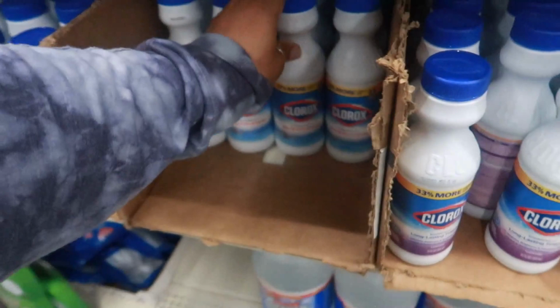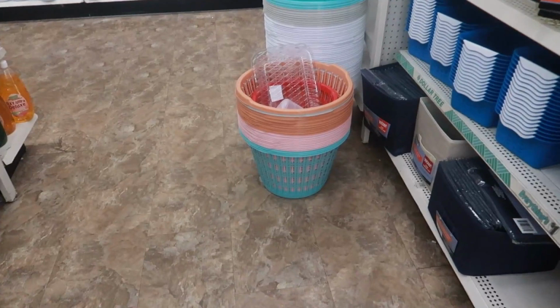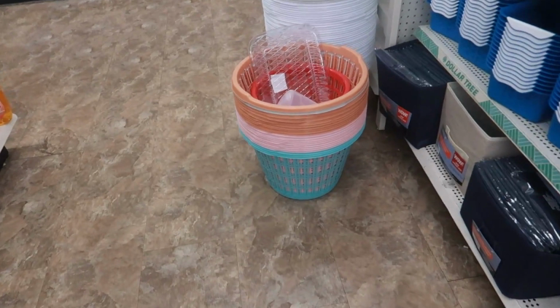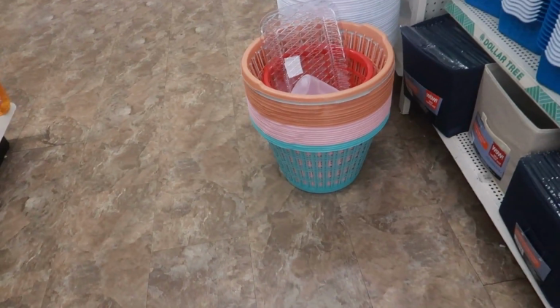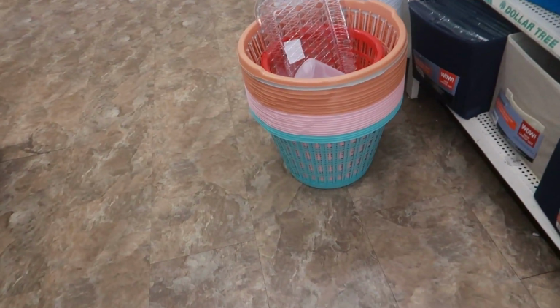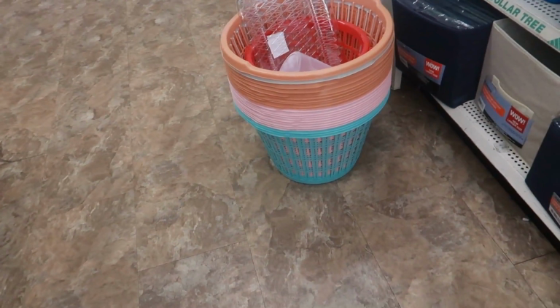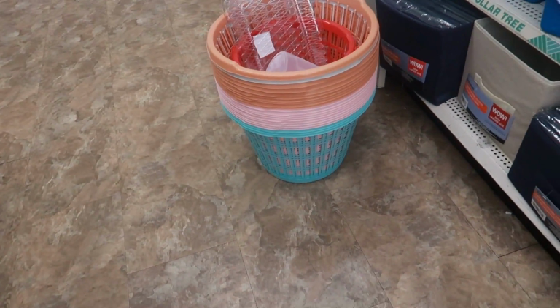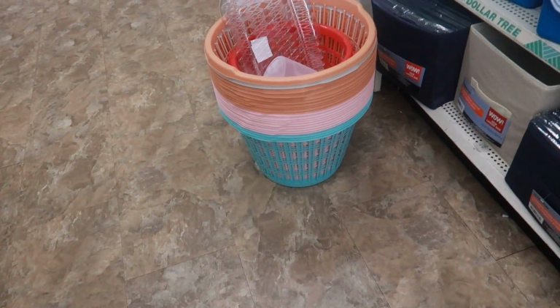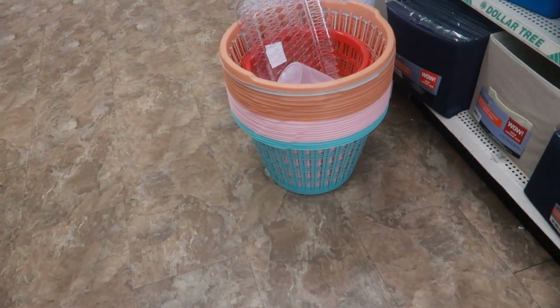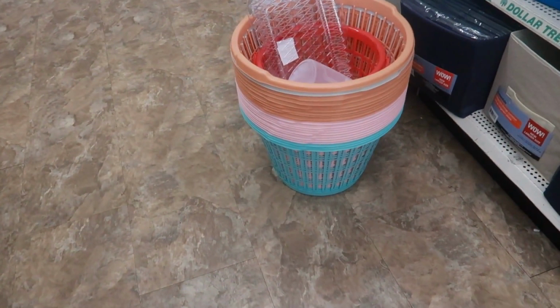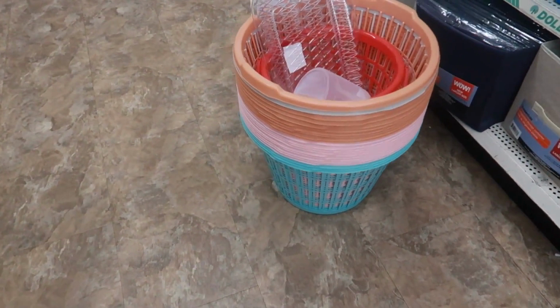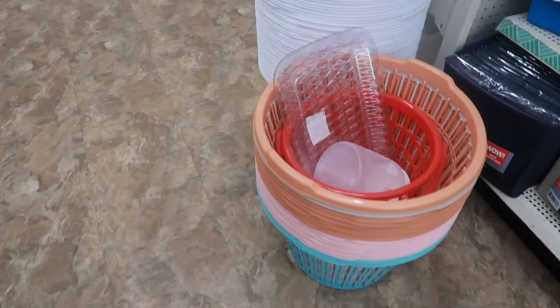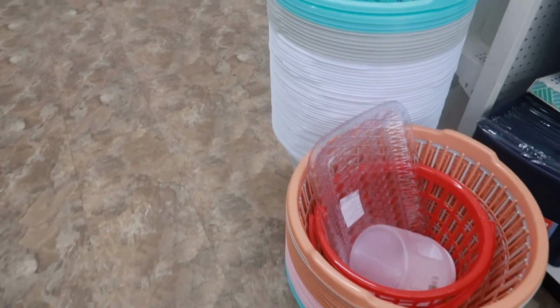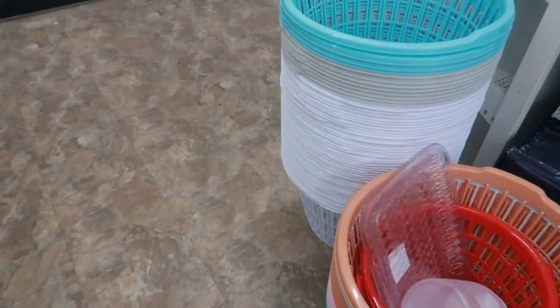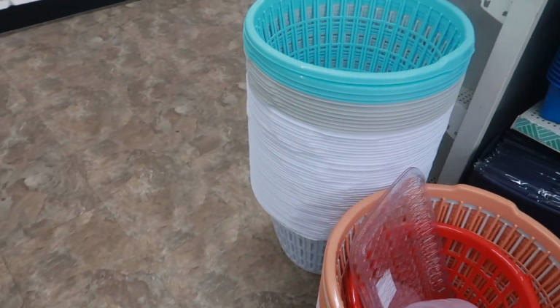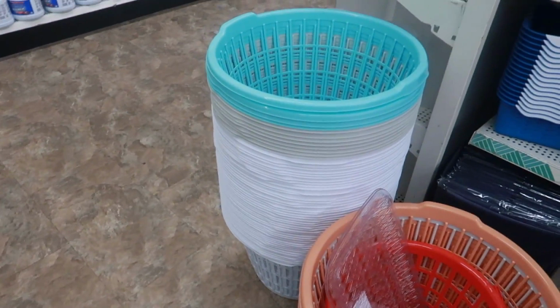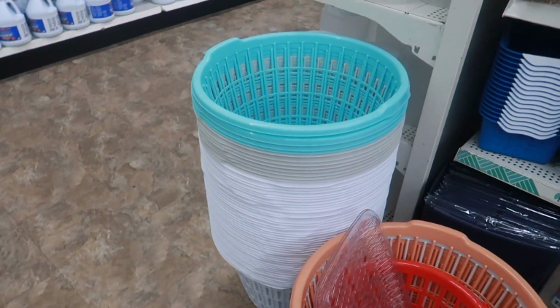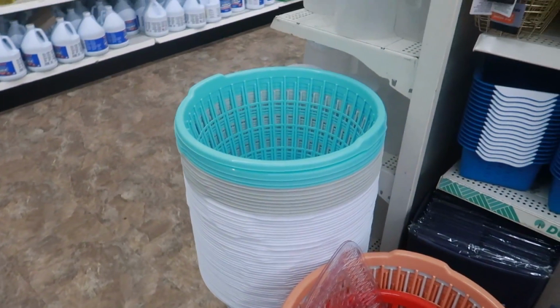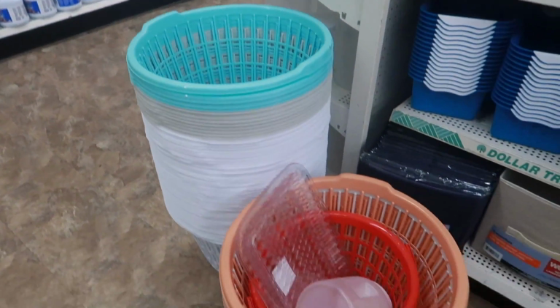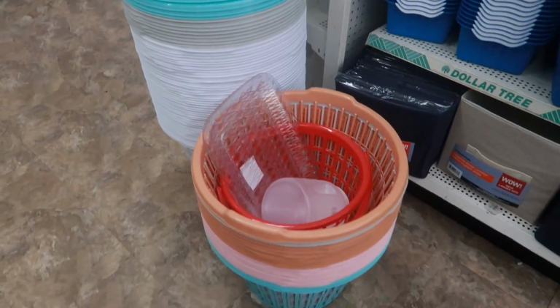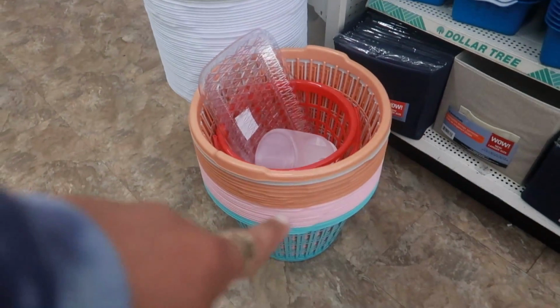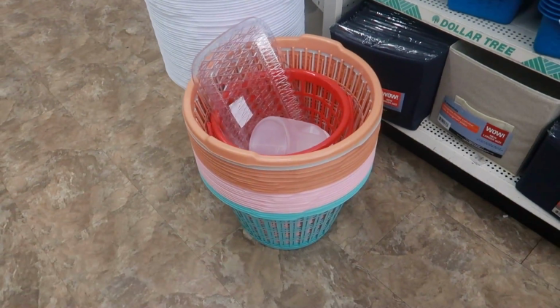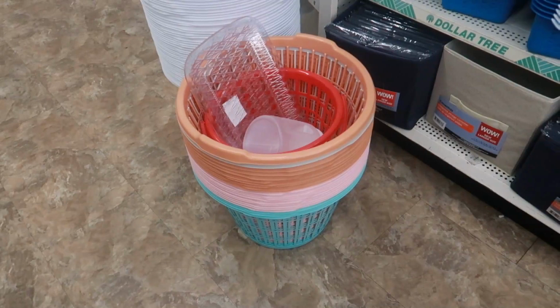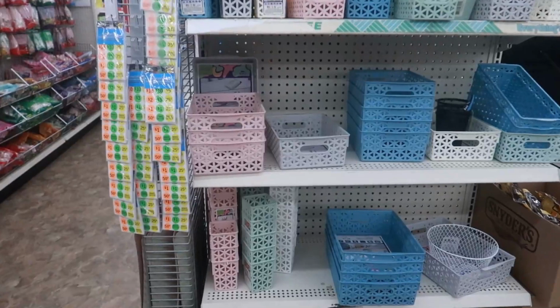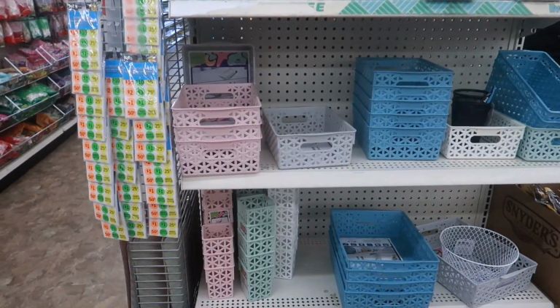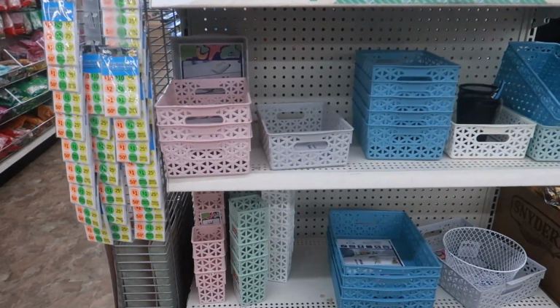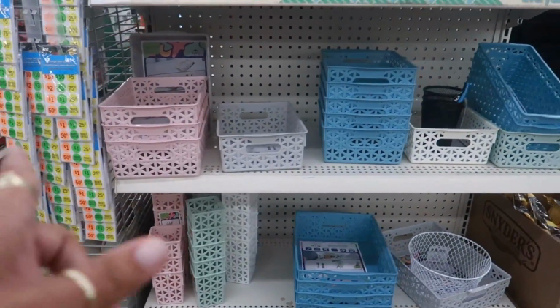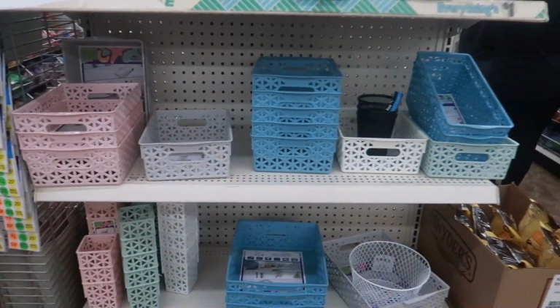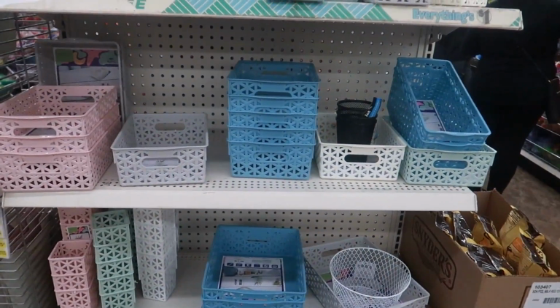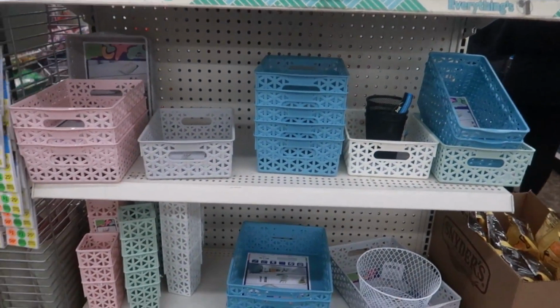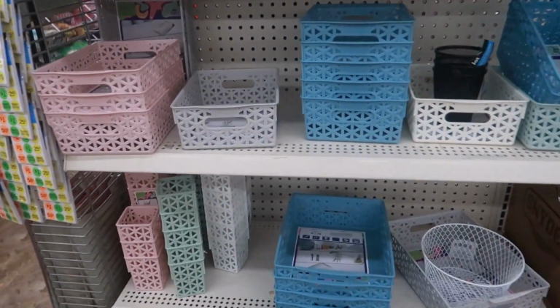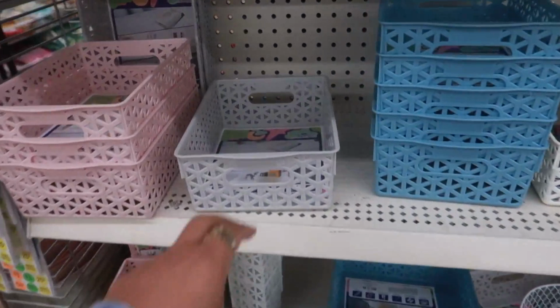They have some laundry baskets that kind of match the daisy bins we just looked at — in white, gray, blue, peach, and pink. On this end cap they also have another style of basket.